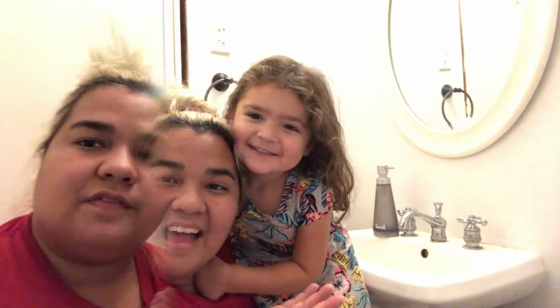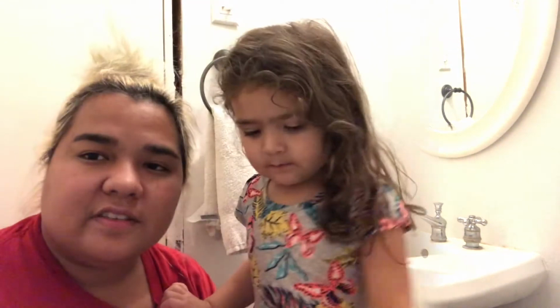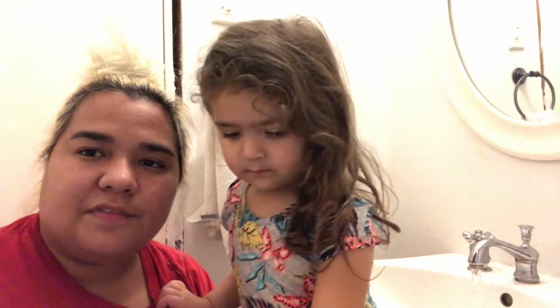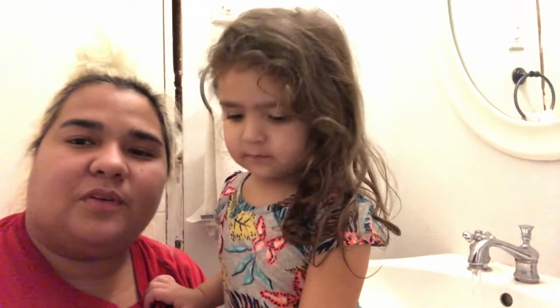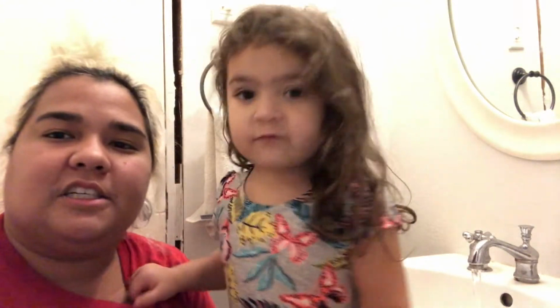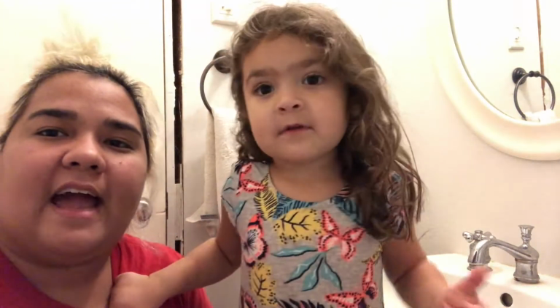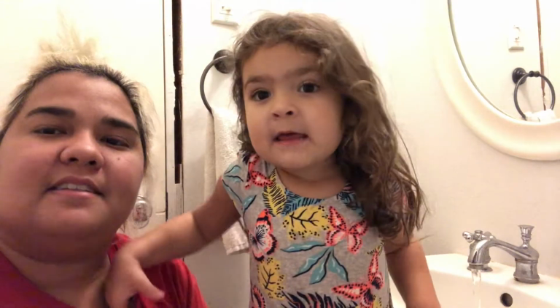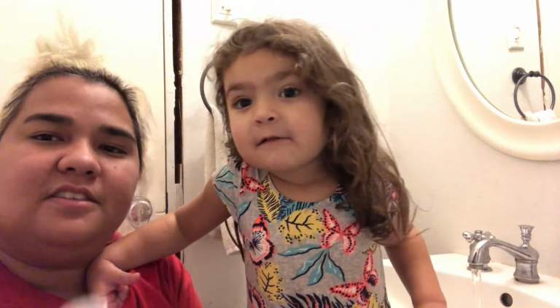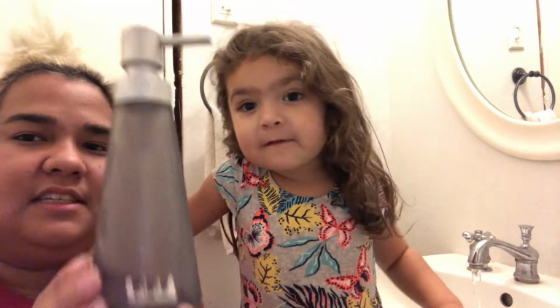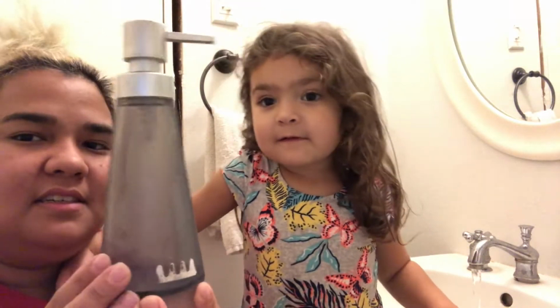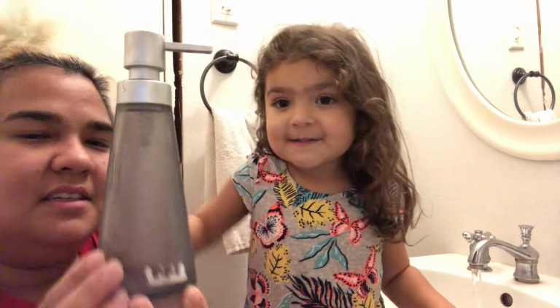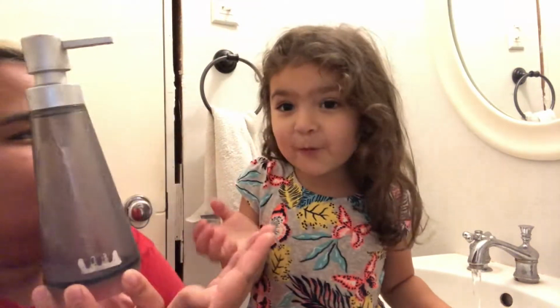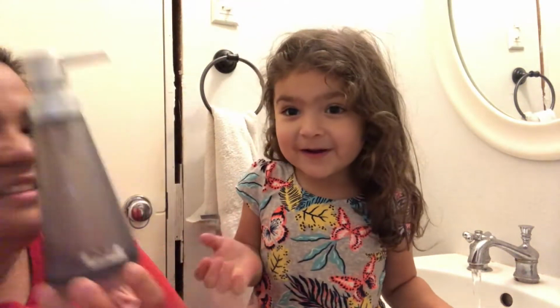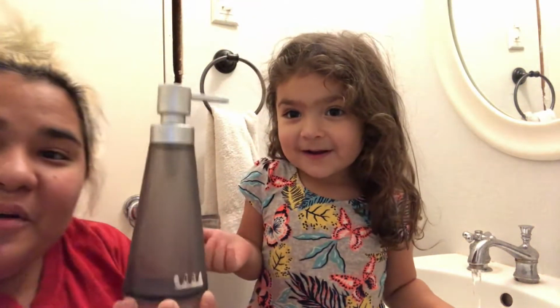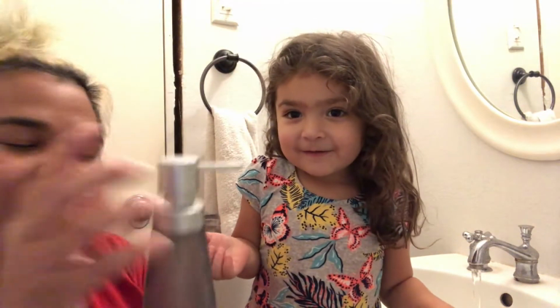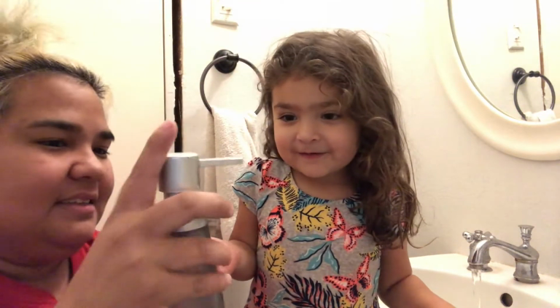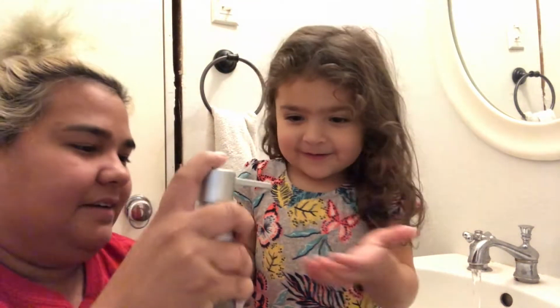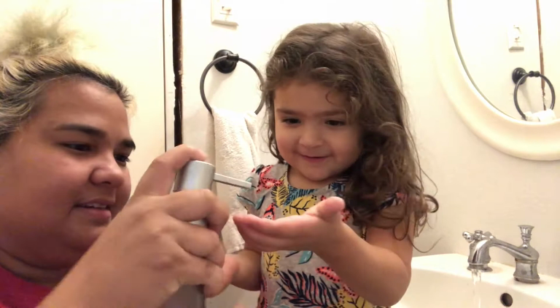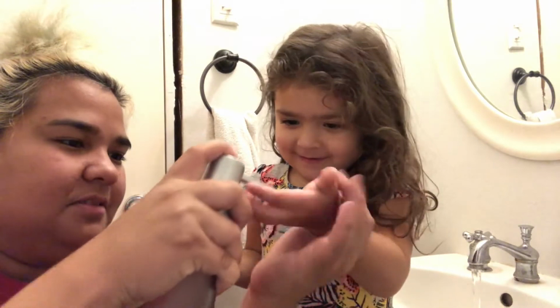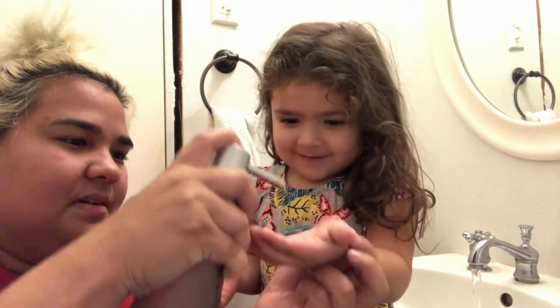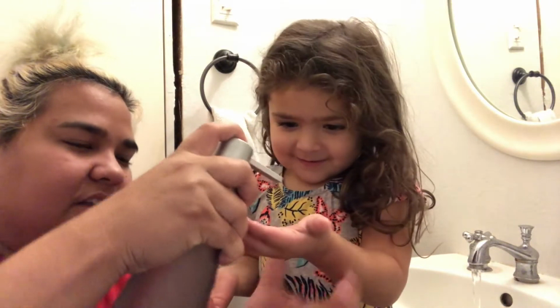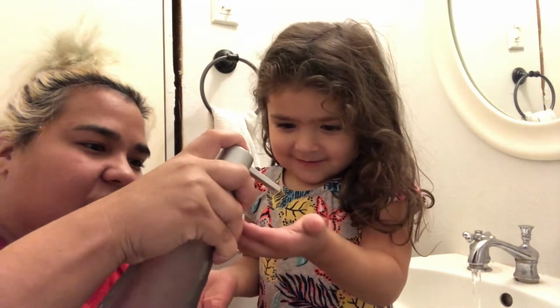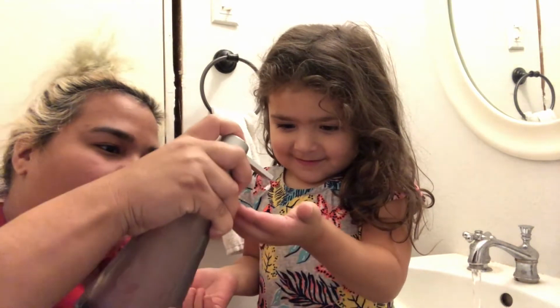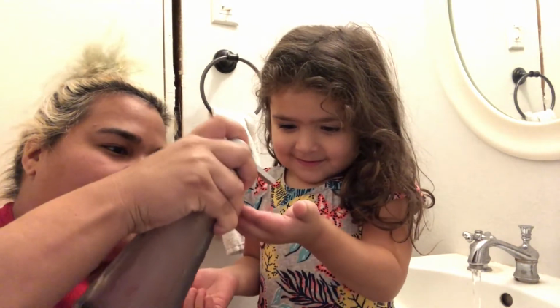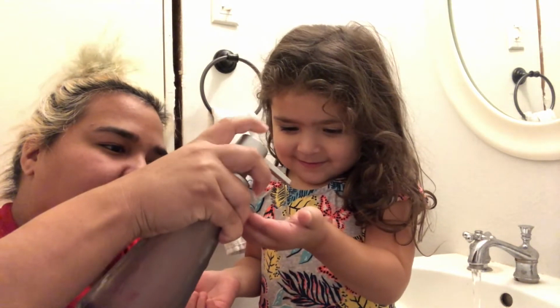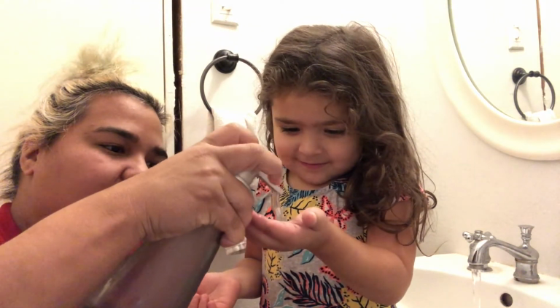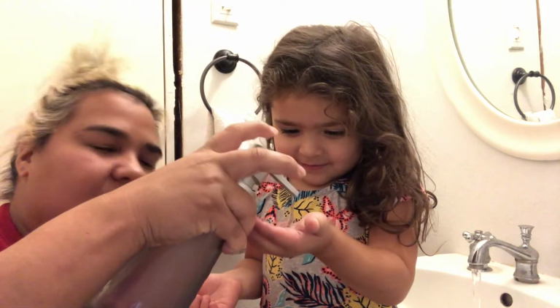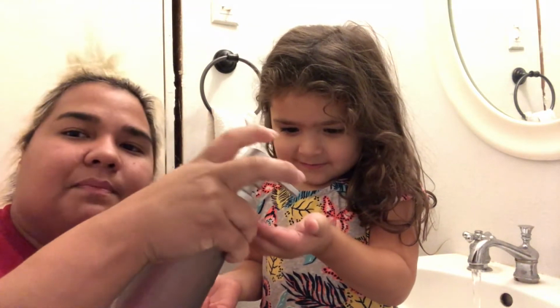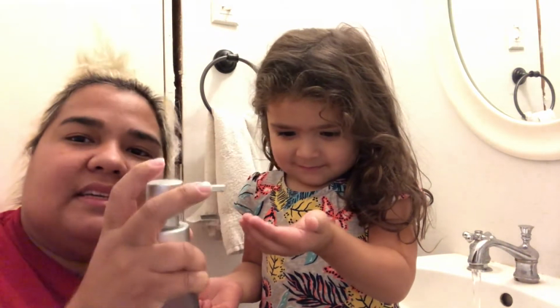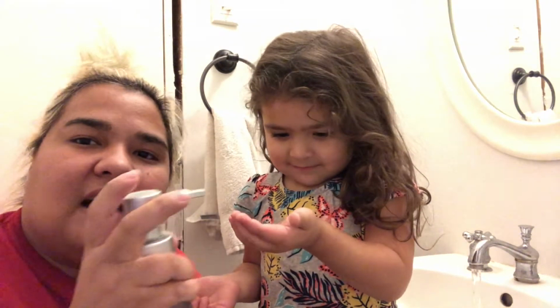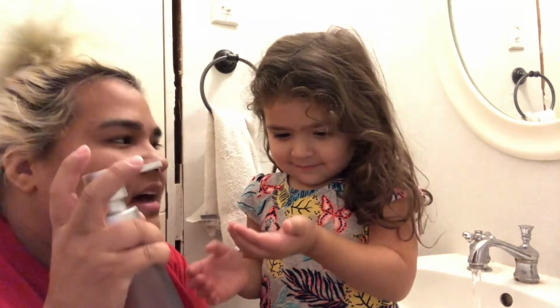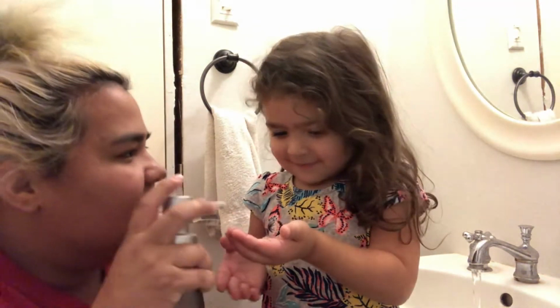First things first when washing your hands is you need soap. Alright, so here Roddy, here's some soap and you're gonna do one pump. One pump is enough.